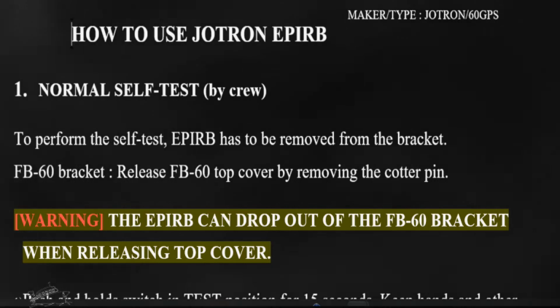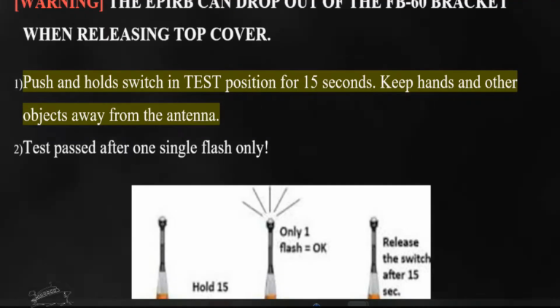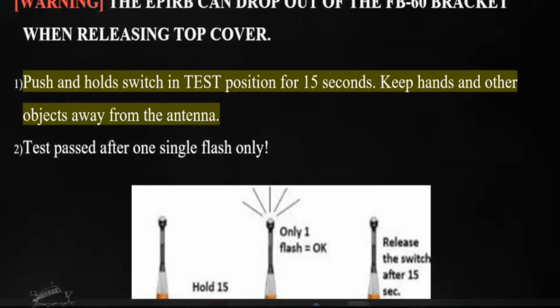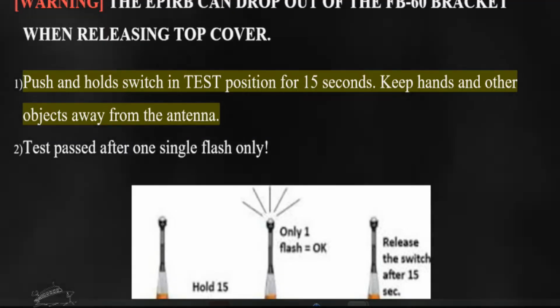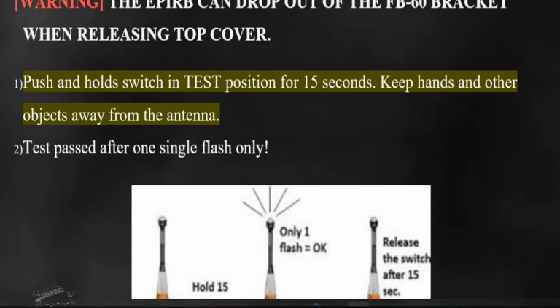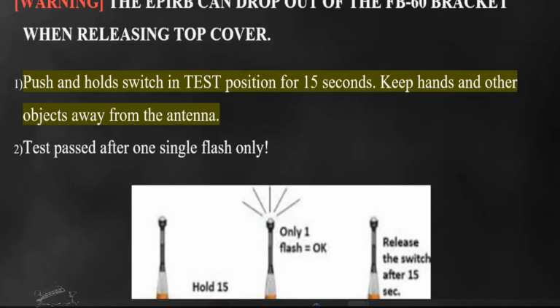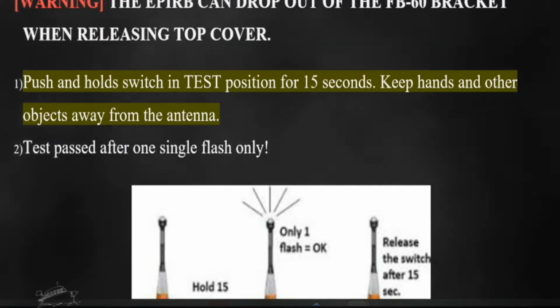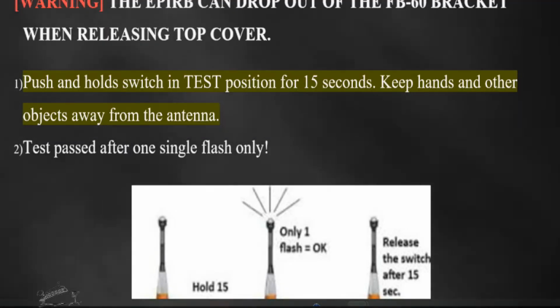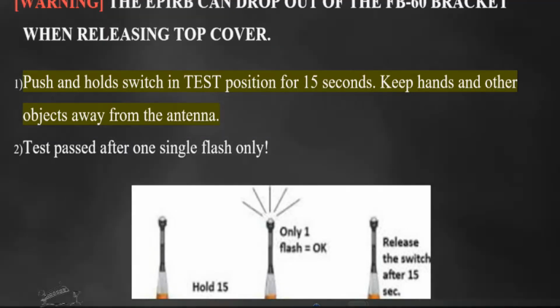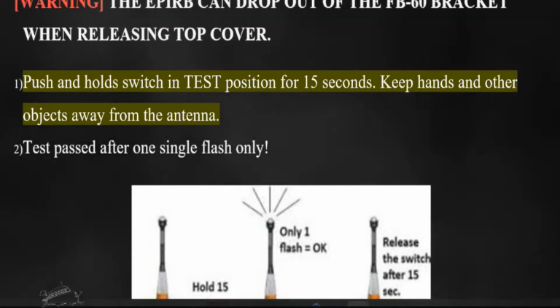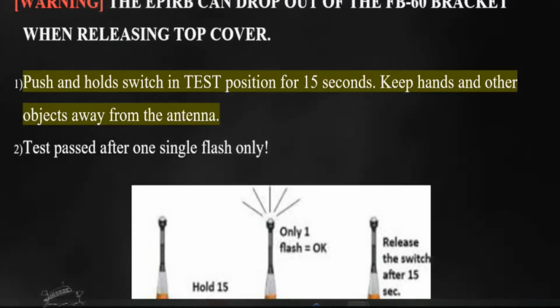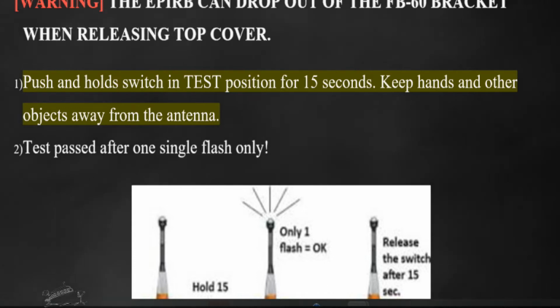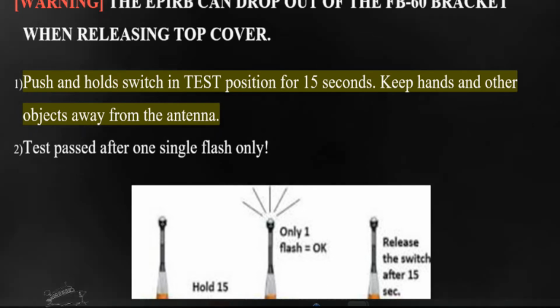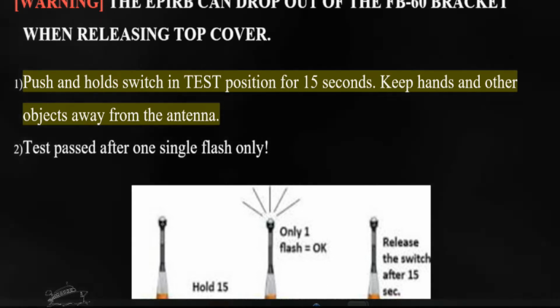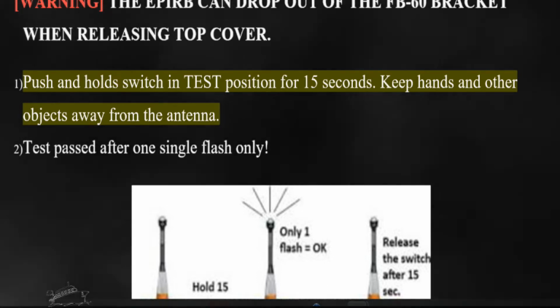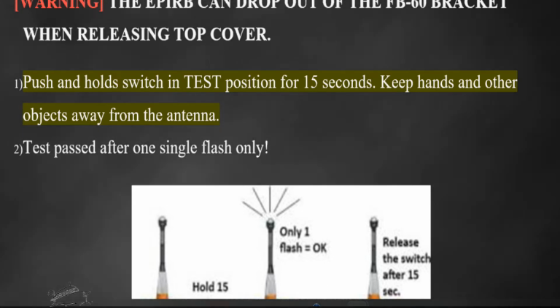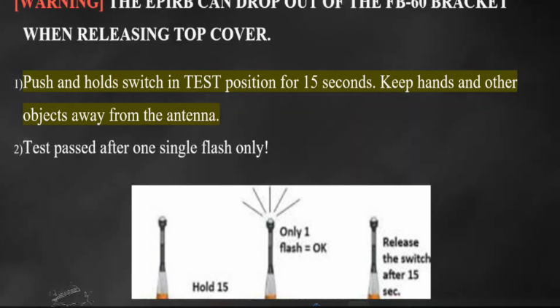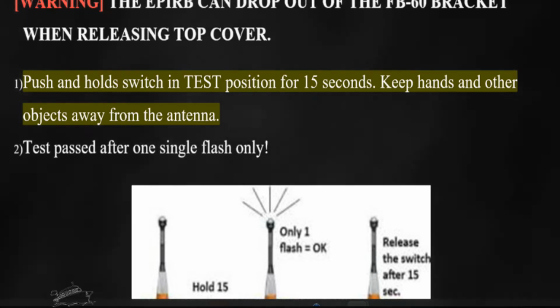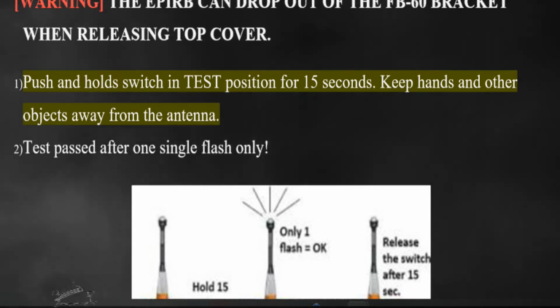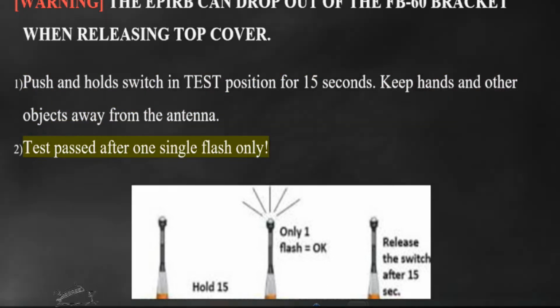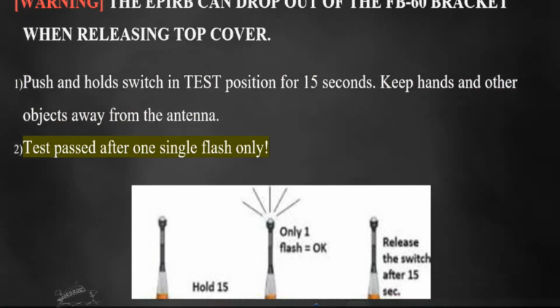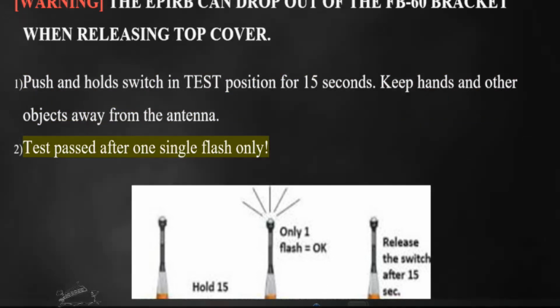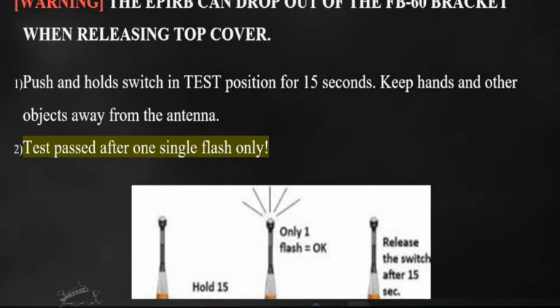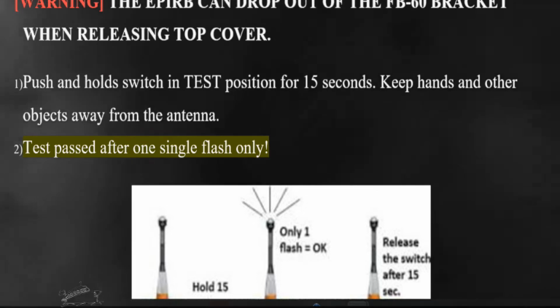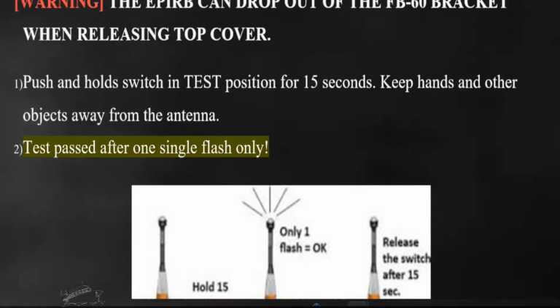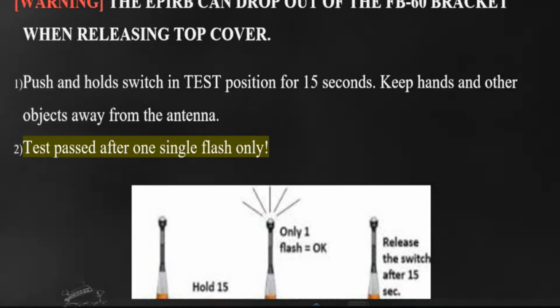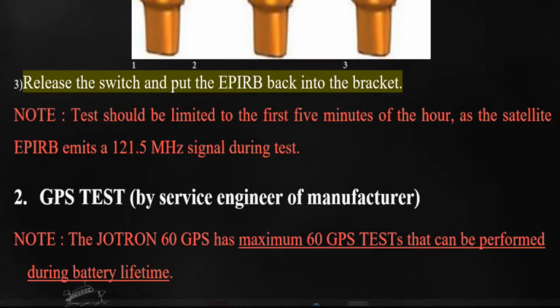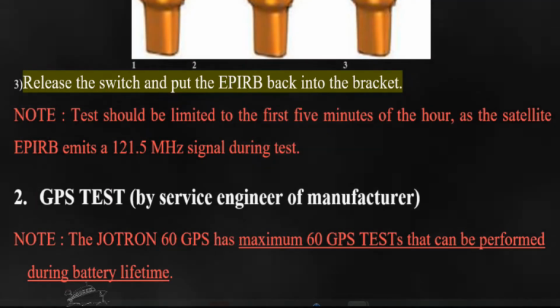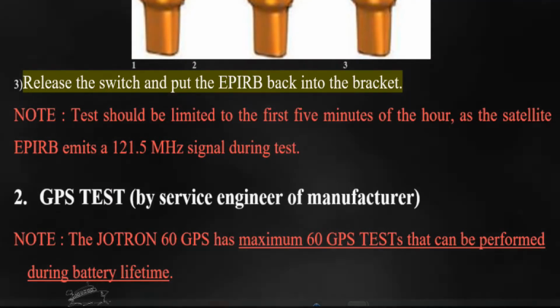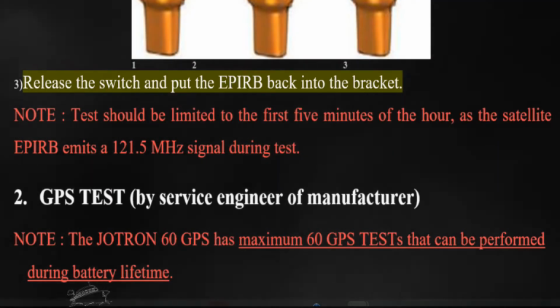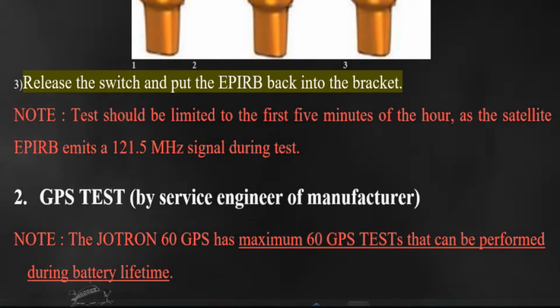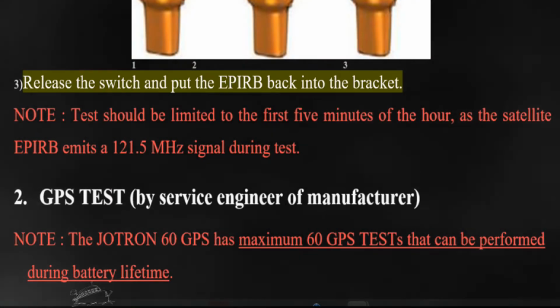Push and hold the switch in test position for 15 seconds. Keep hands and other objects away from the antenna. Test passed after one single flash only. Release the switch and put the EPERB back into the bracket.